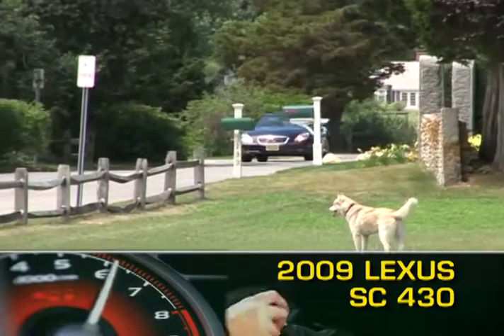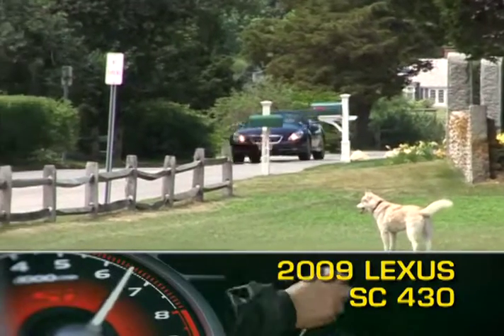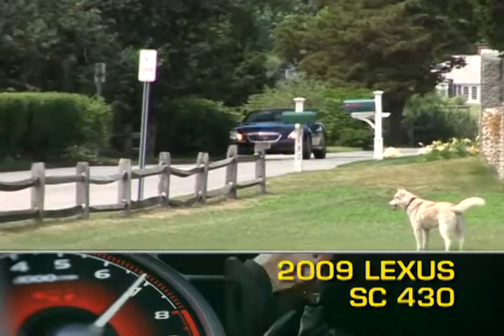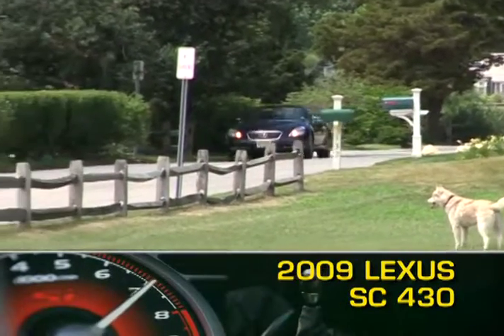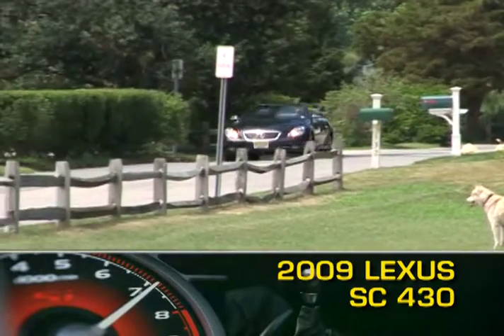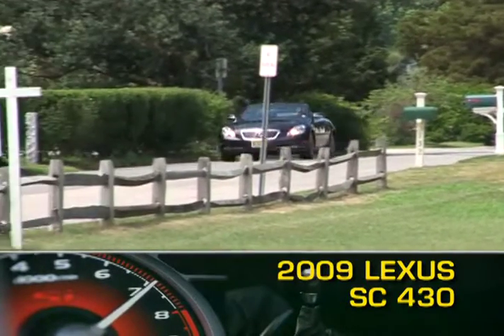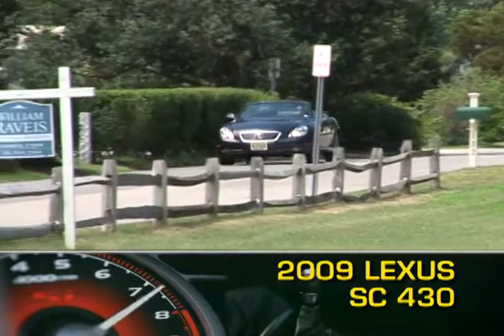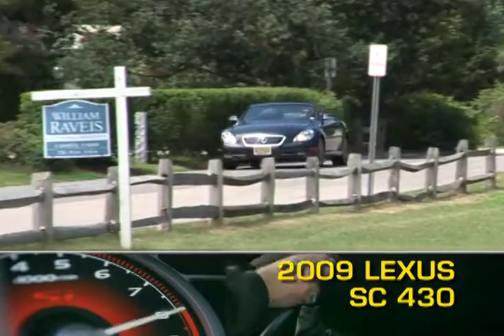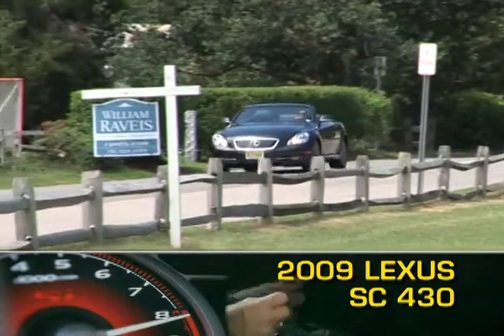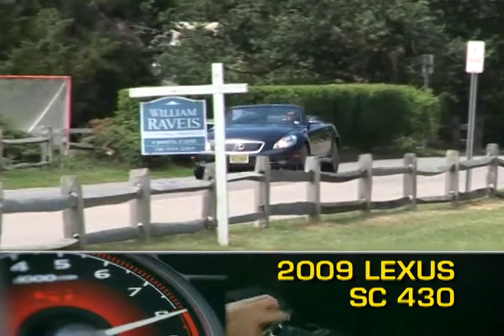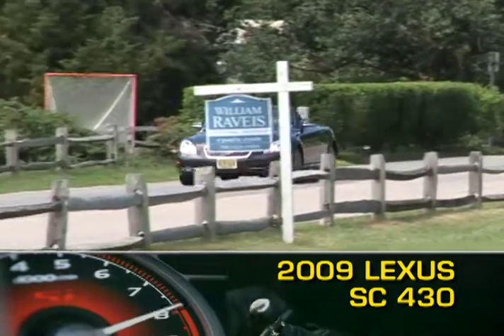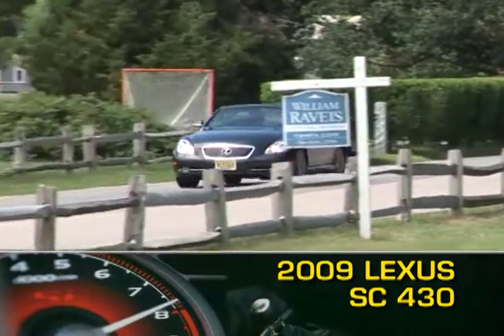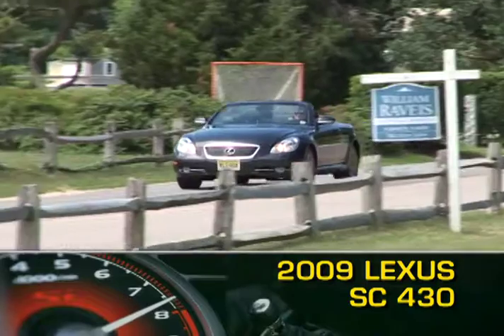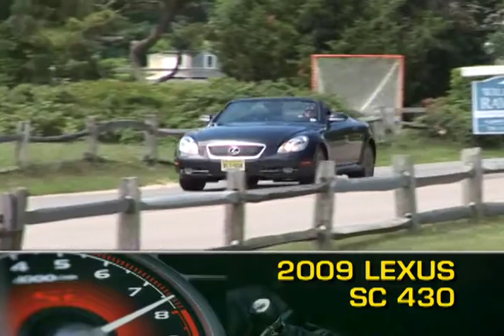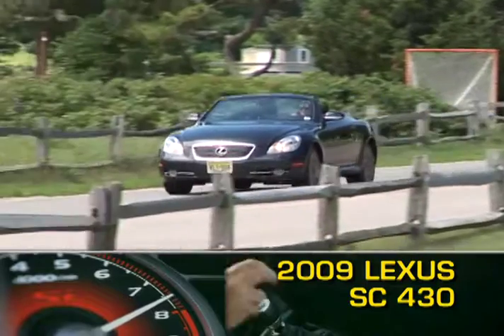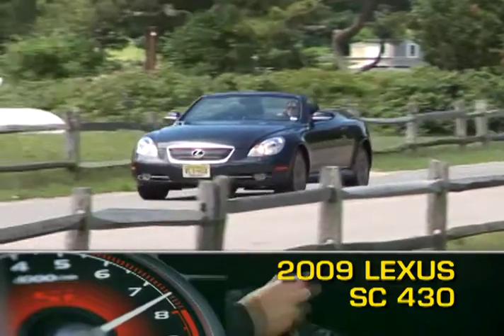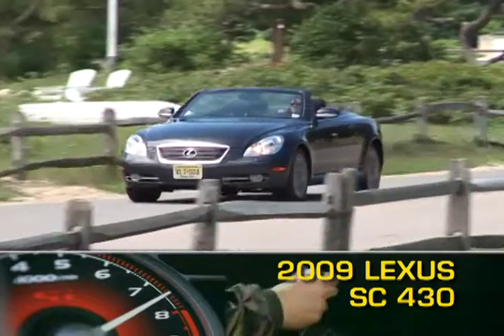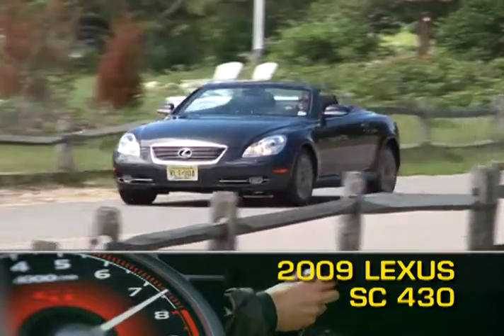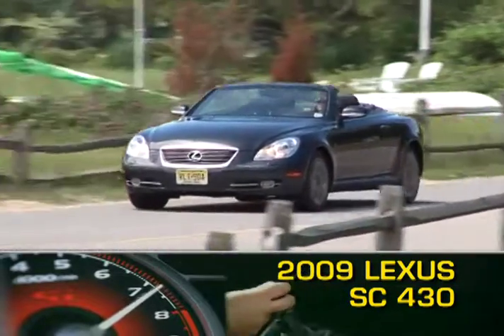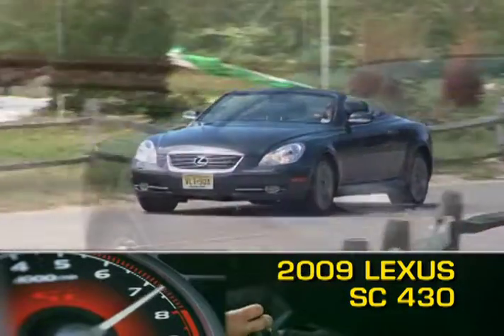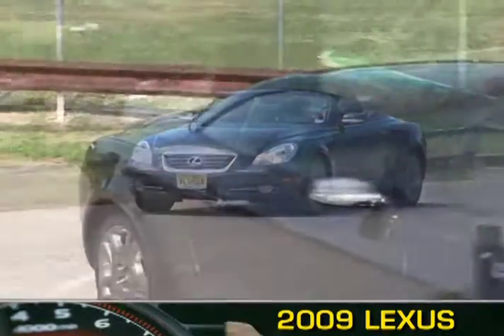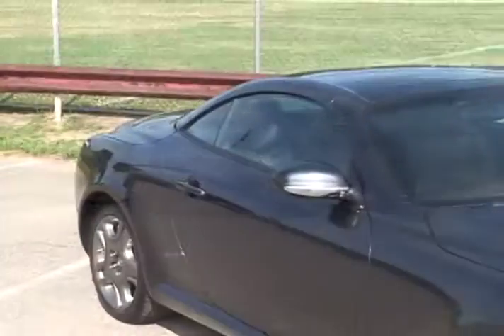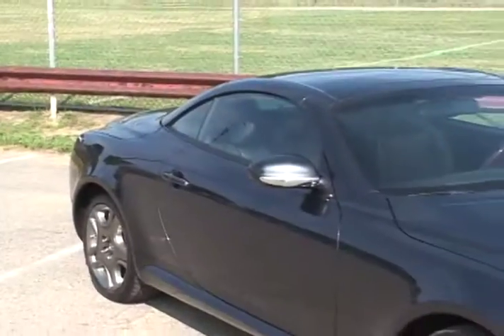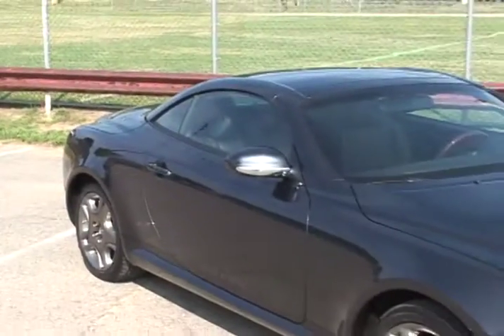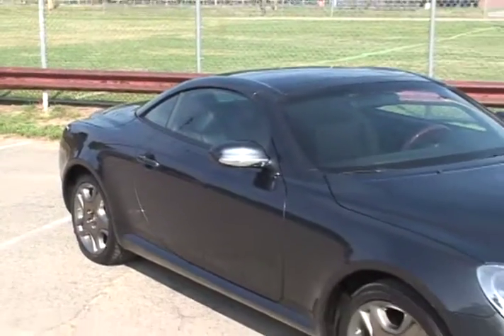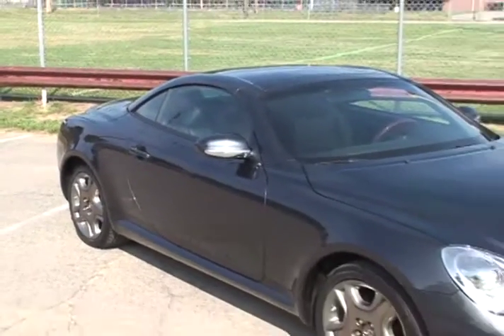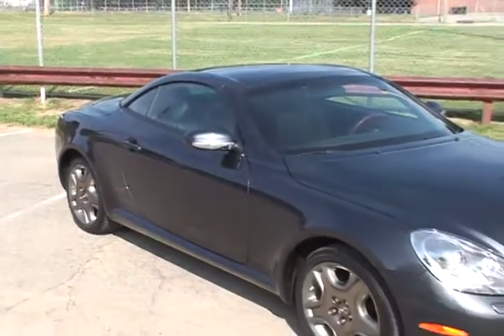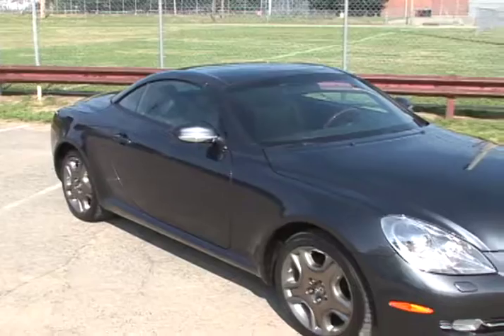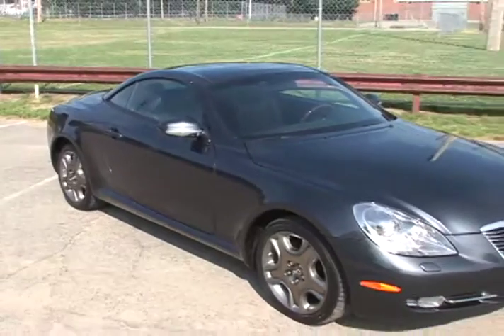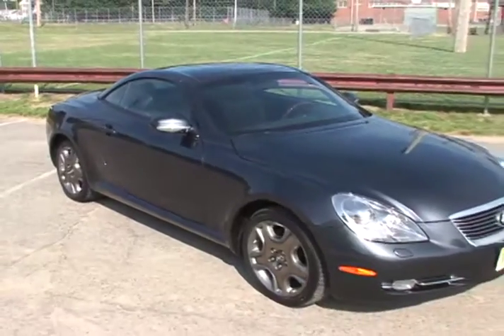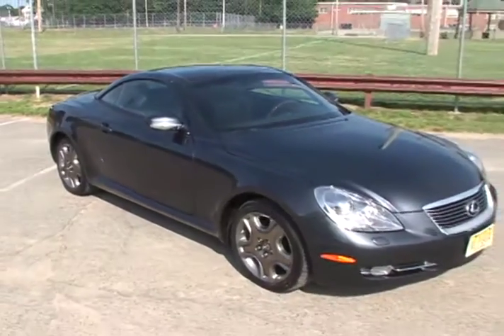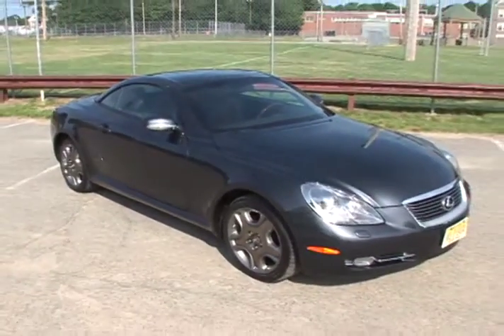Lexus has blended sleek, smooth styling, a host of luxury amenities, and an innovative retractable hardtop to create the 2009 SC430 coupe convertible.